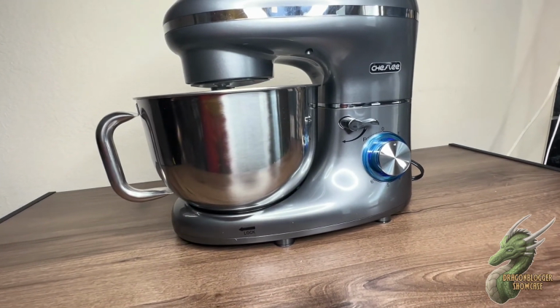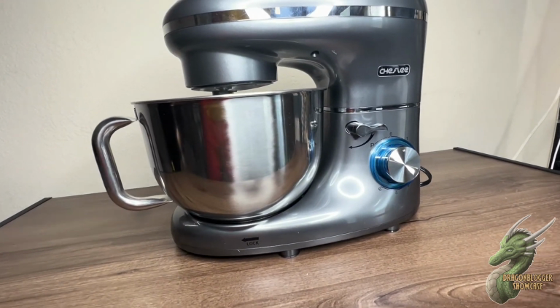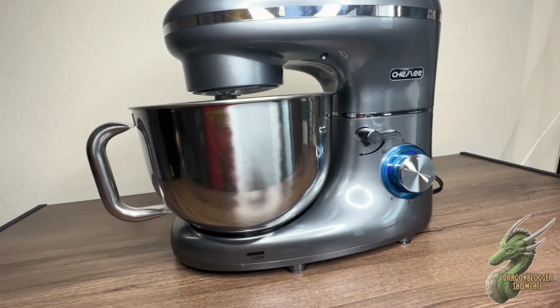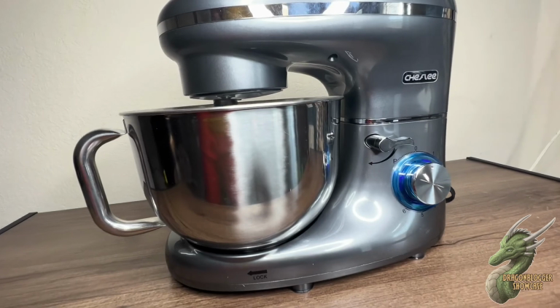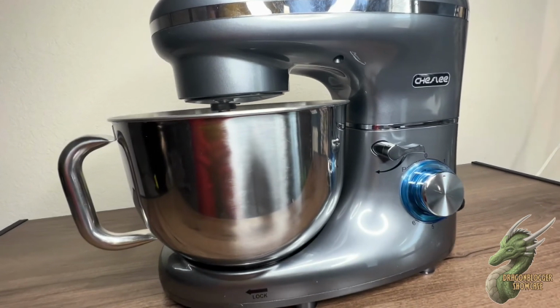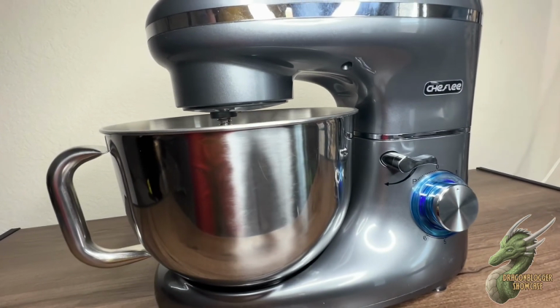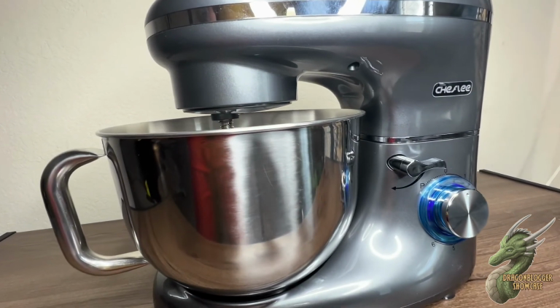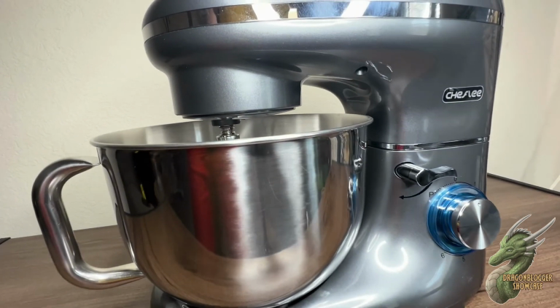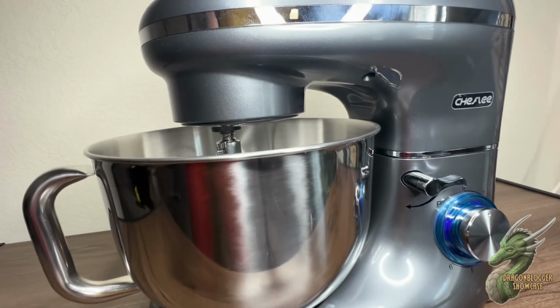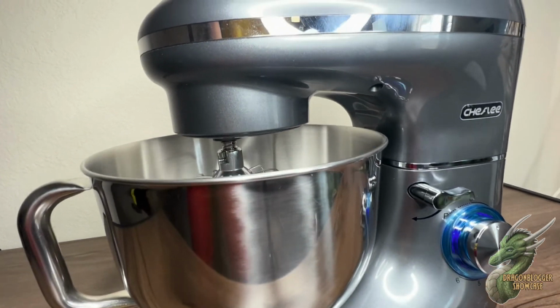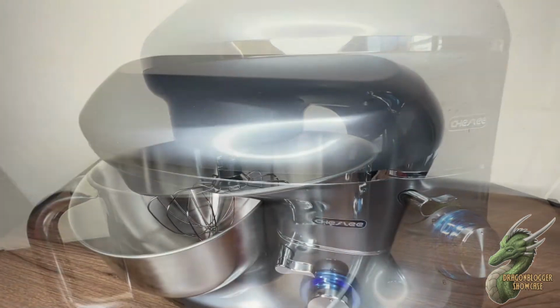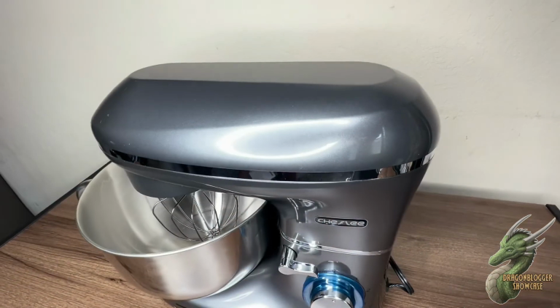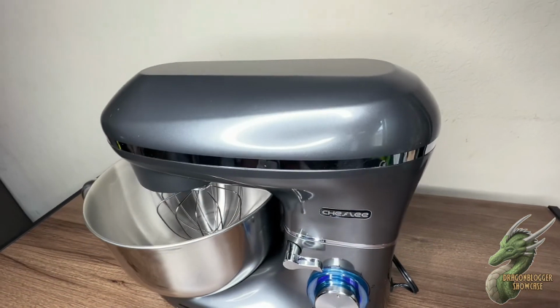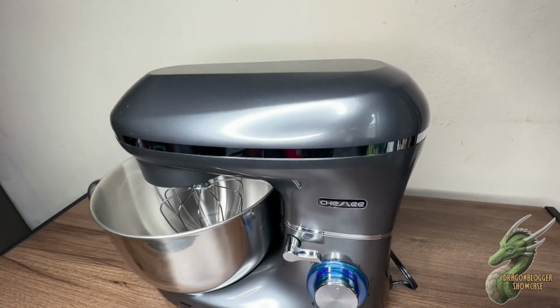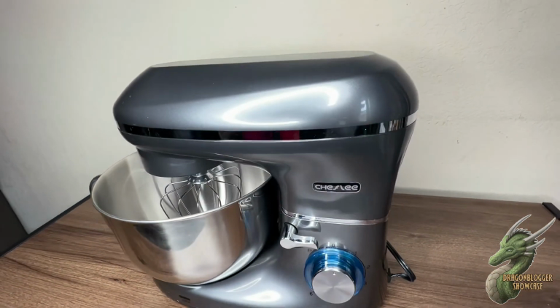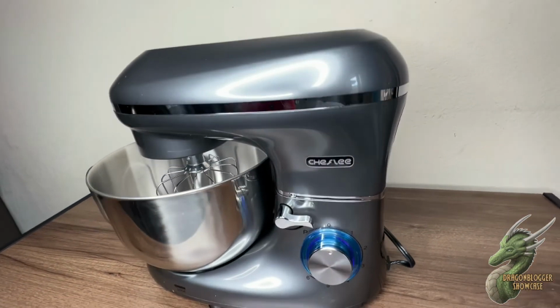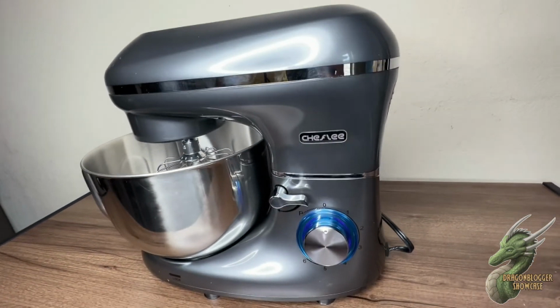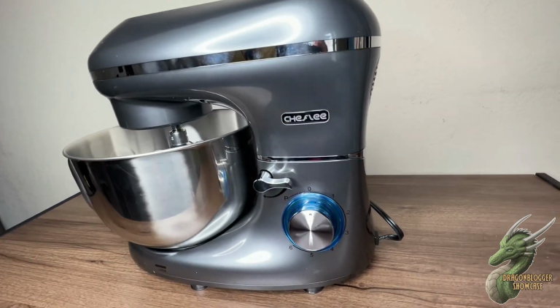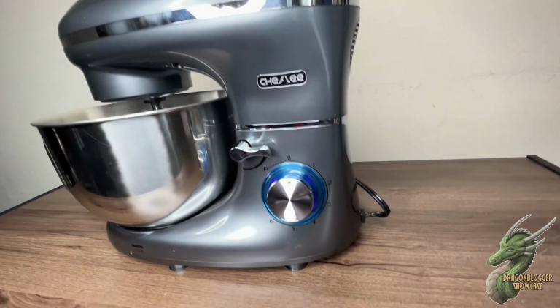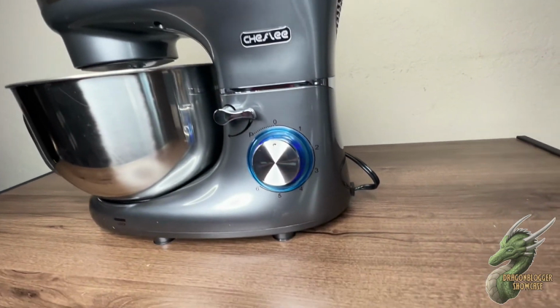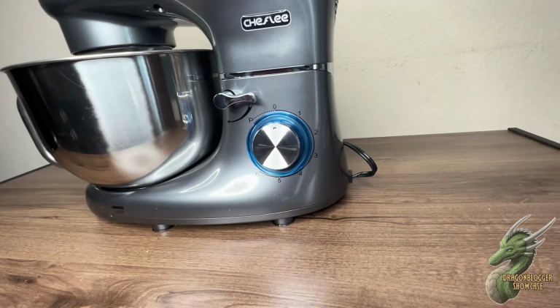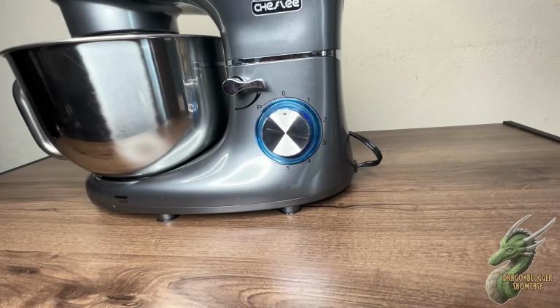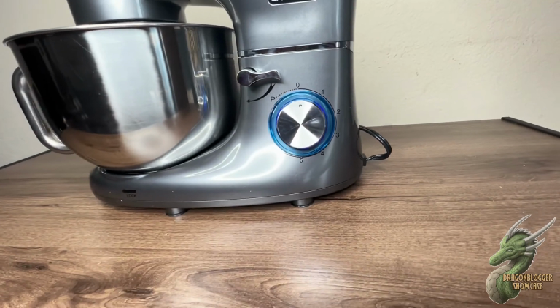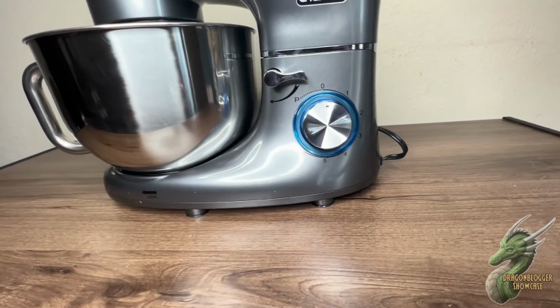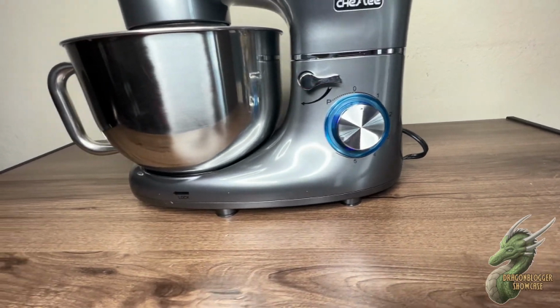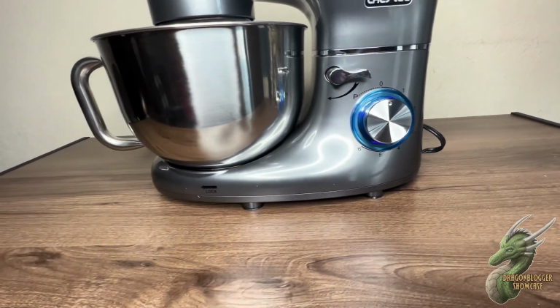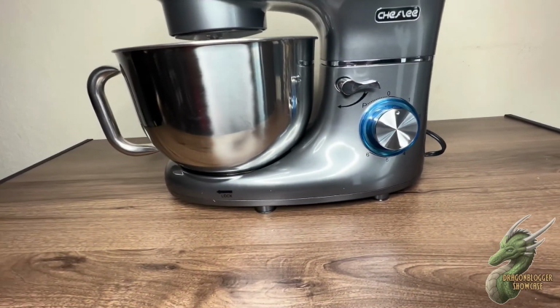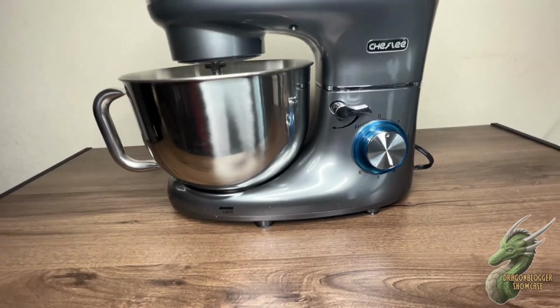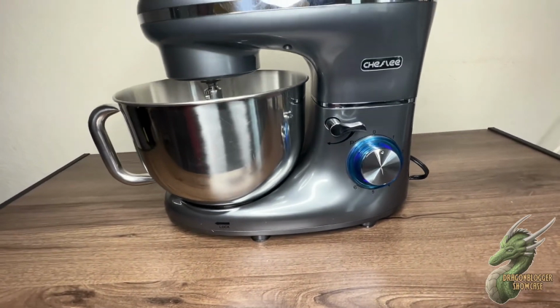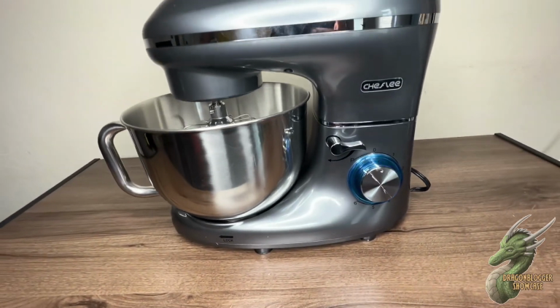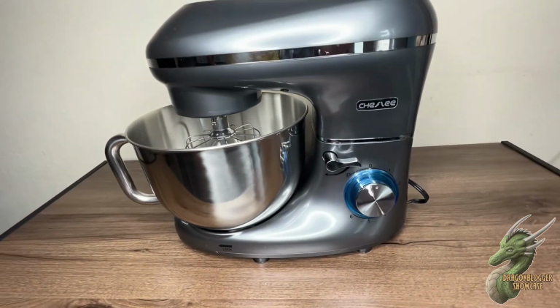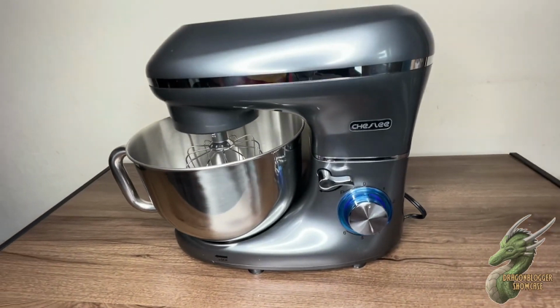It comes in that glossy look for your needs if you like the gray color. Amazing kitchen stand mixer by Sheffley. I do highly recommend this product. My name is Demetrius. Thank you.